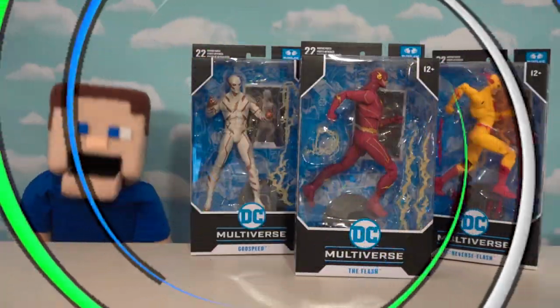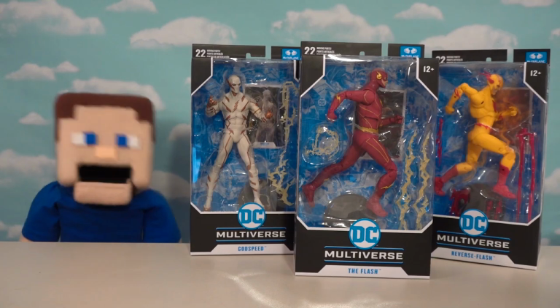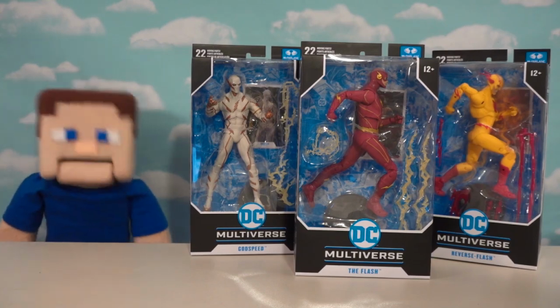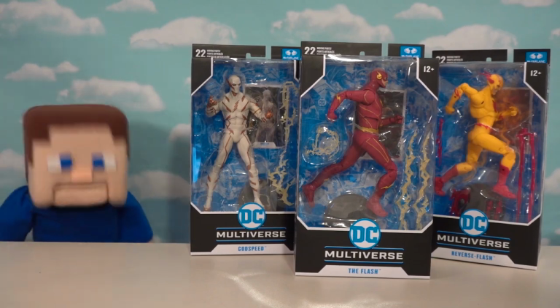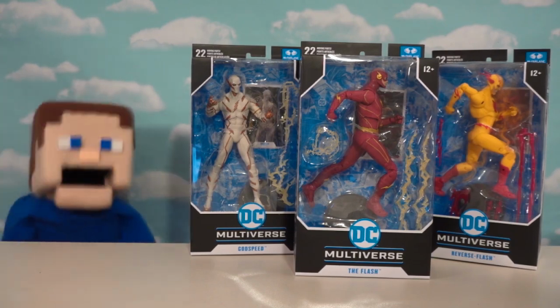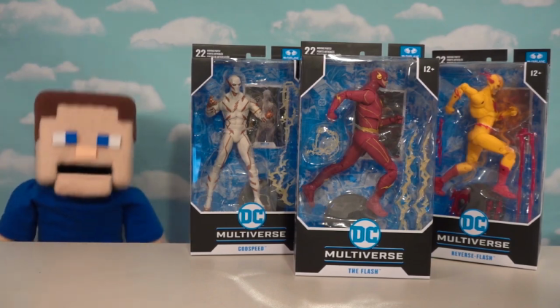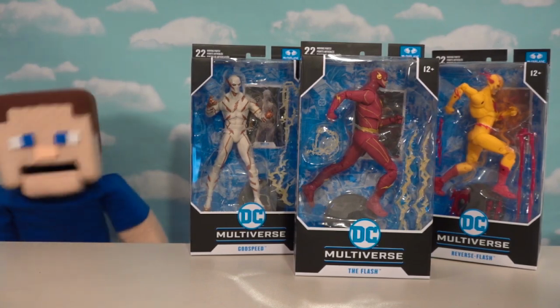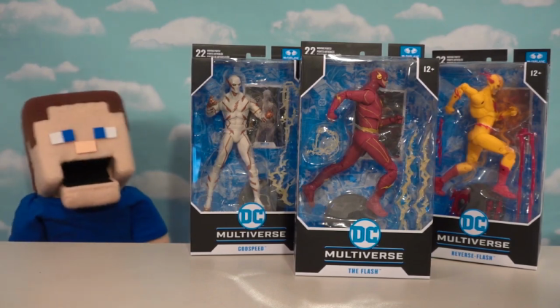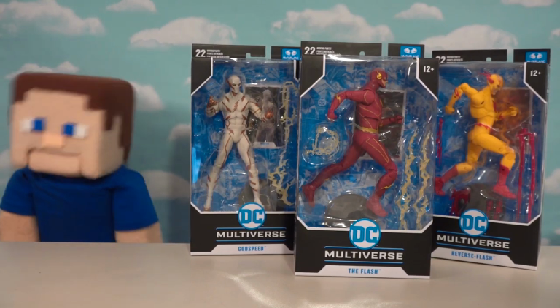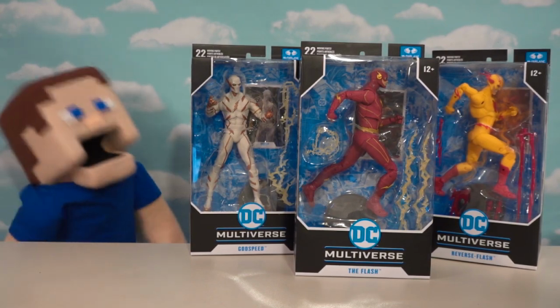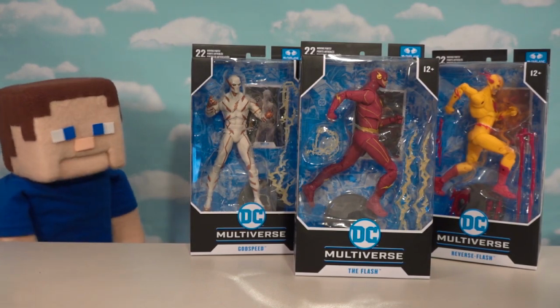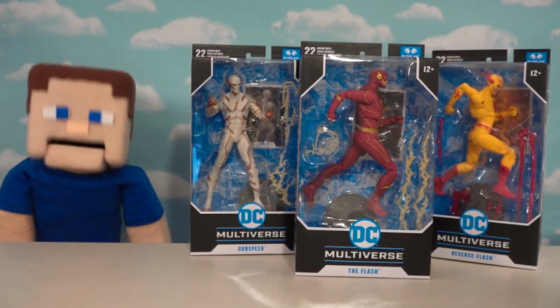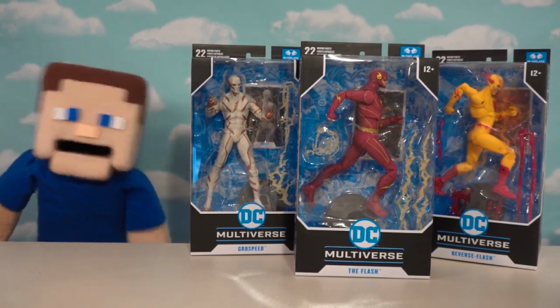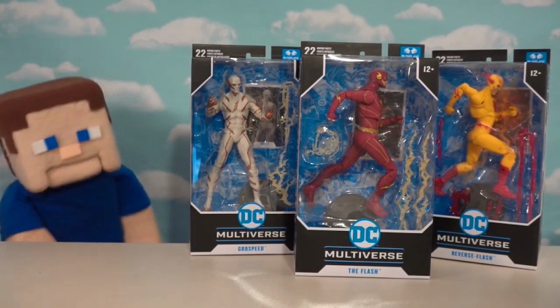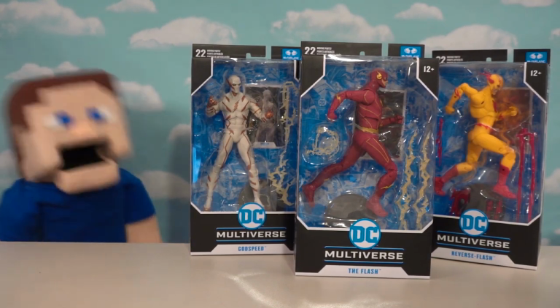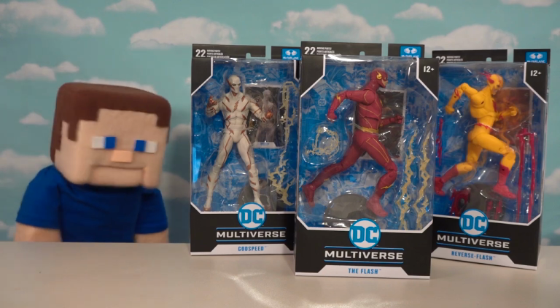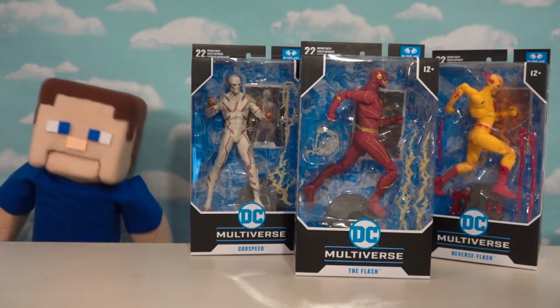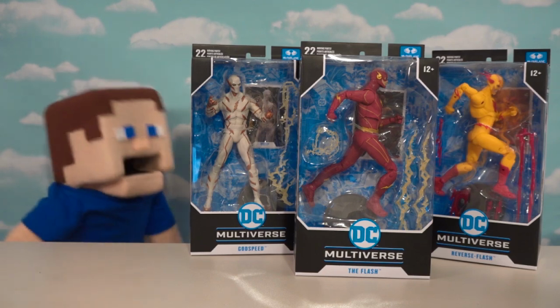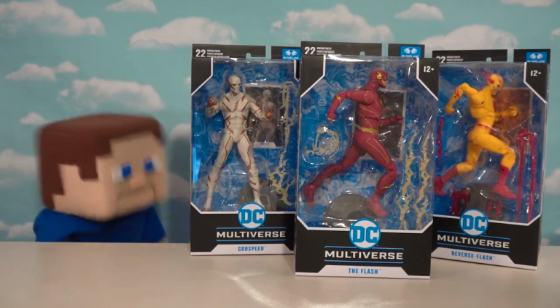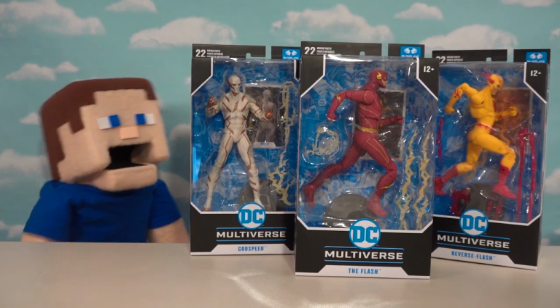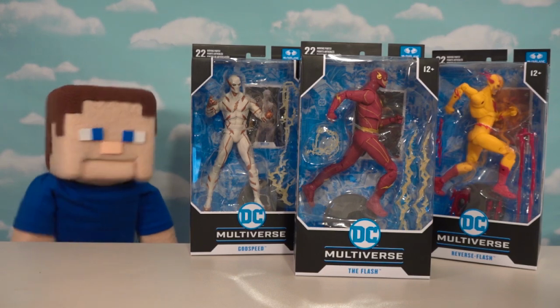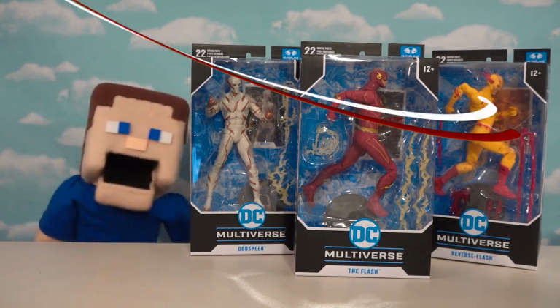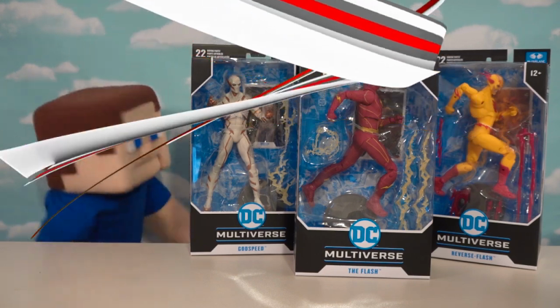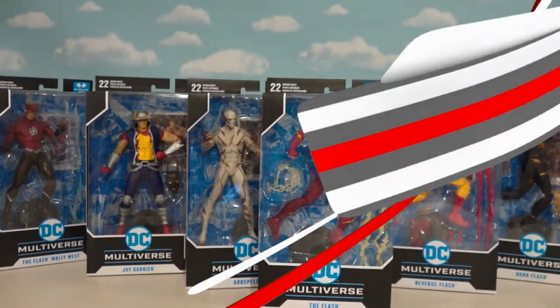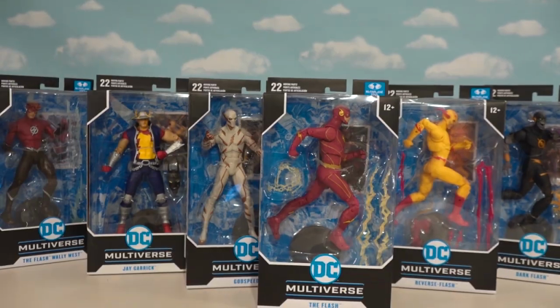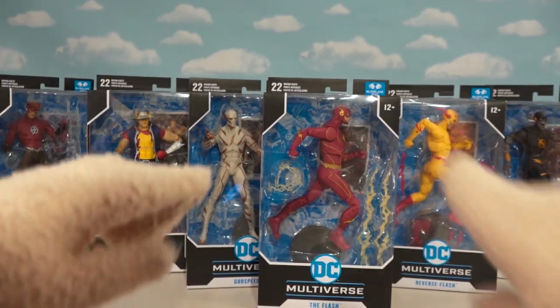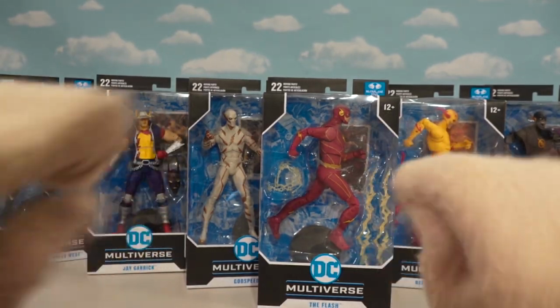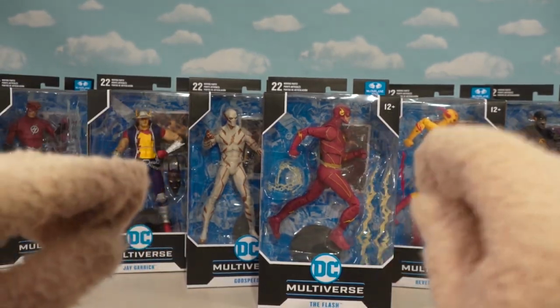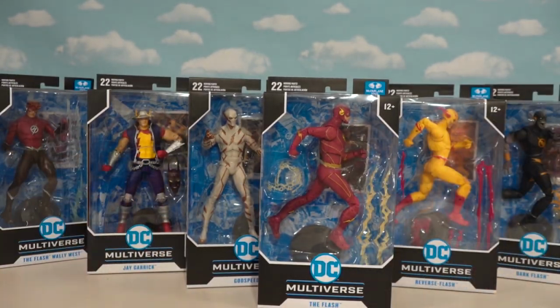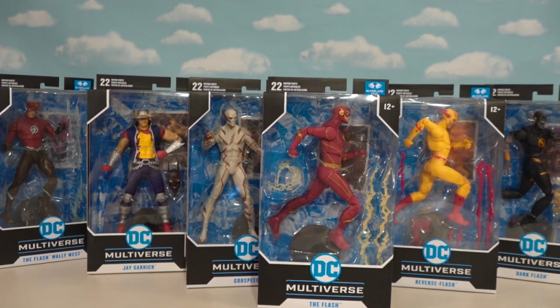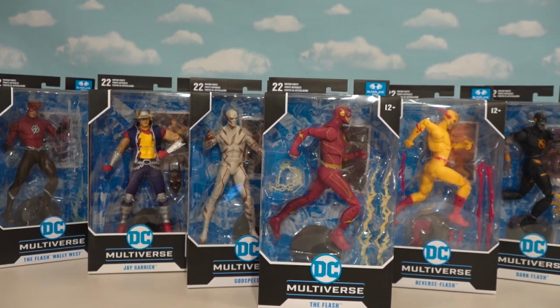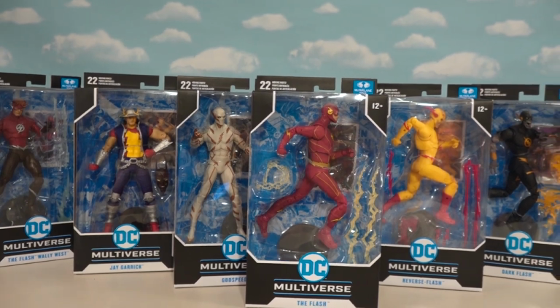Alright guys, I'm super excited because today is Flash Day here on the Puppet Steve Show and we've got all the cool Flash guys from the awesome TV show and more. Today we have more Flashes than we can shake a stick at.